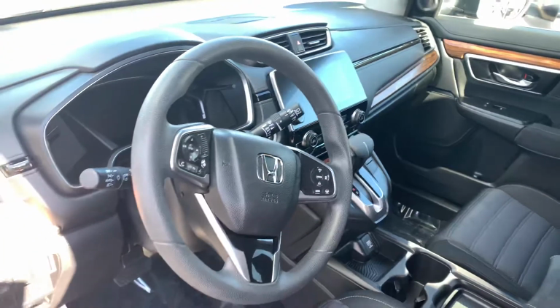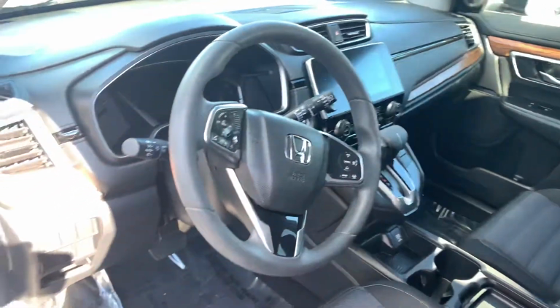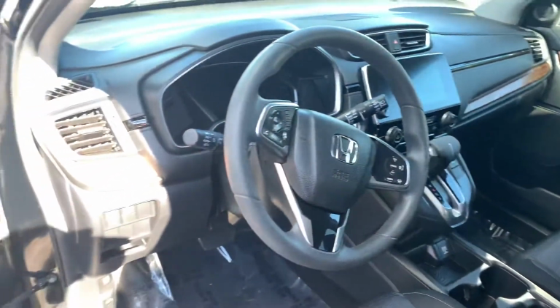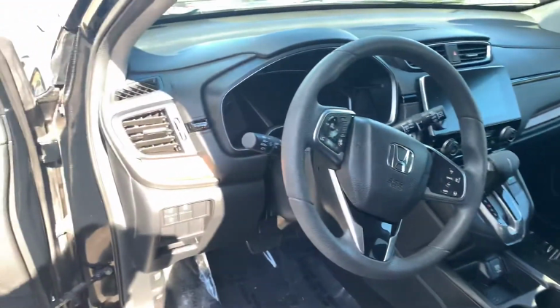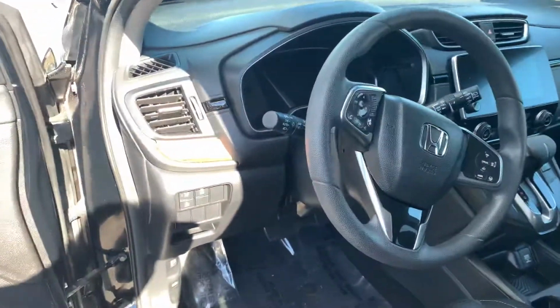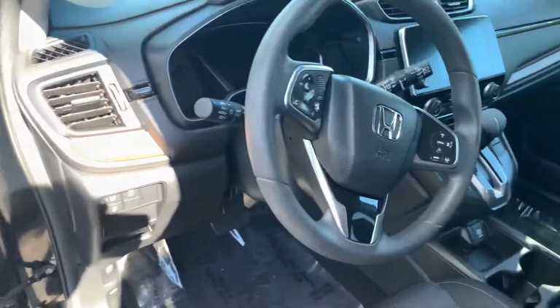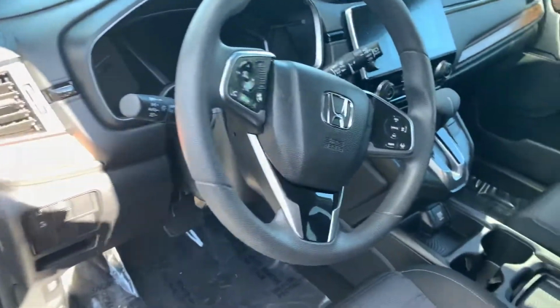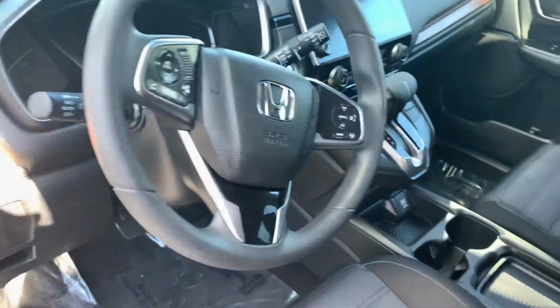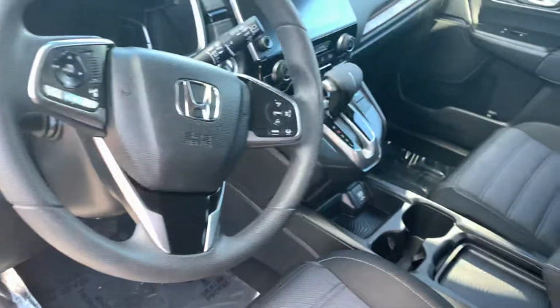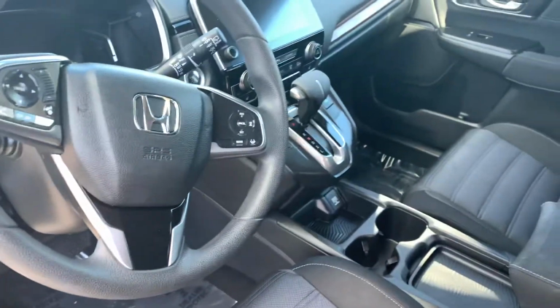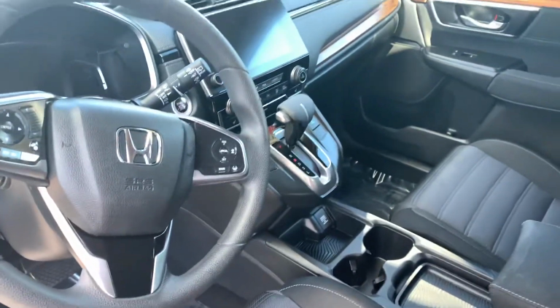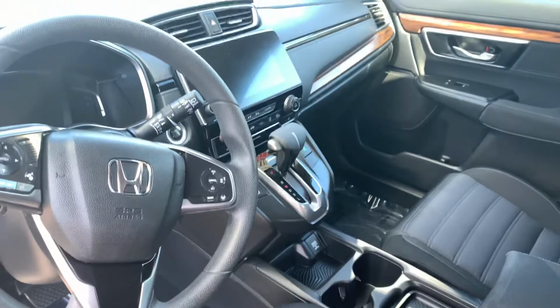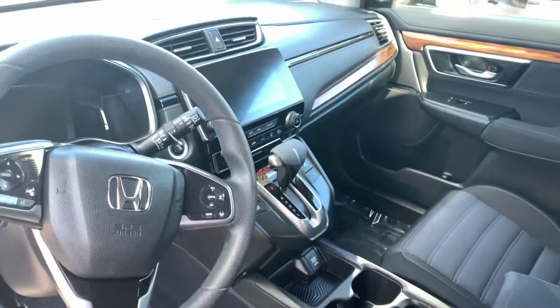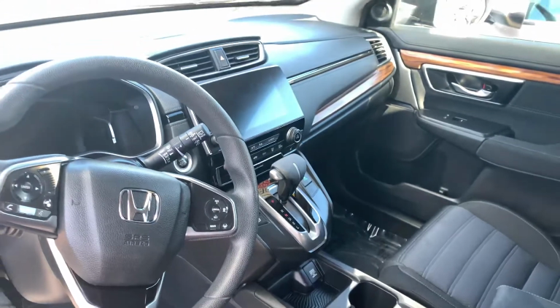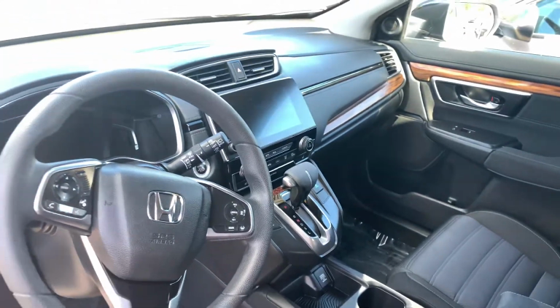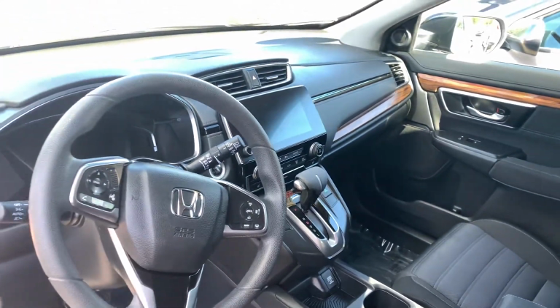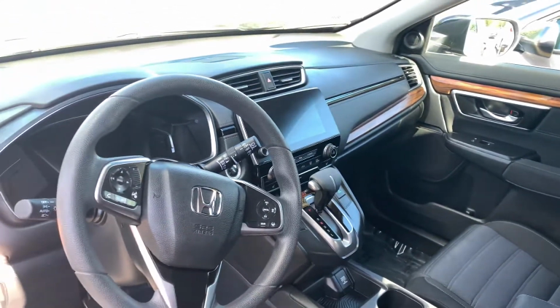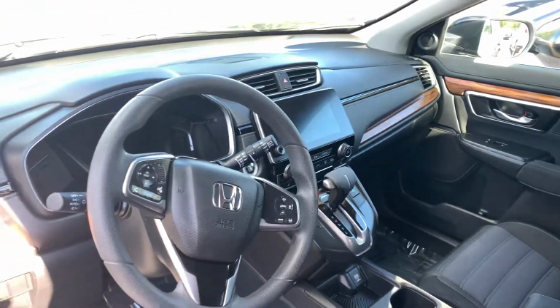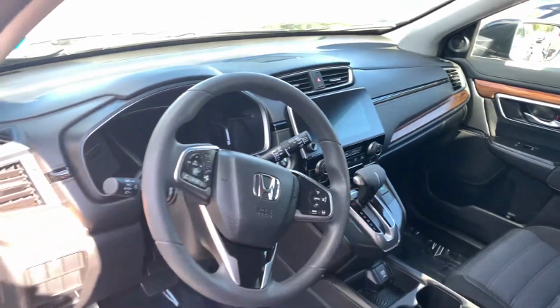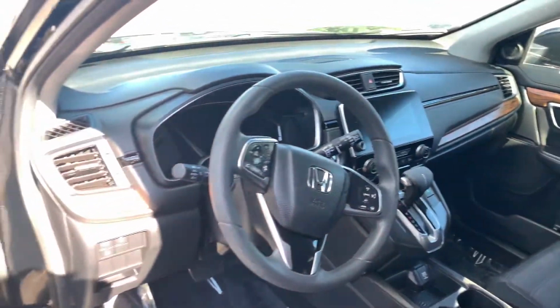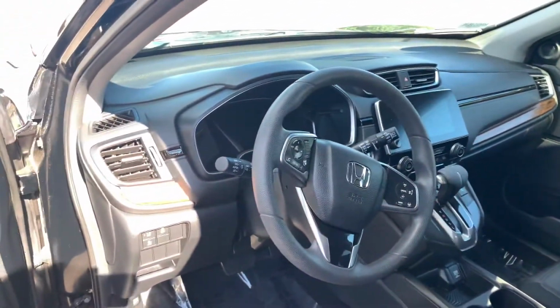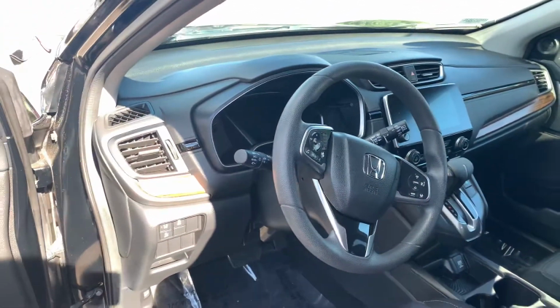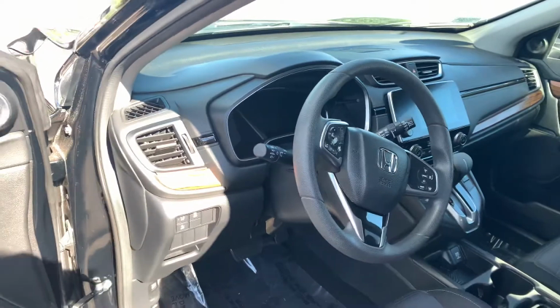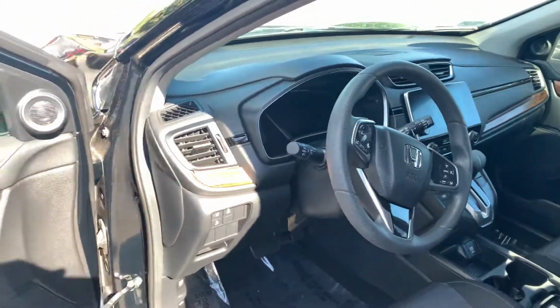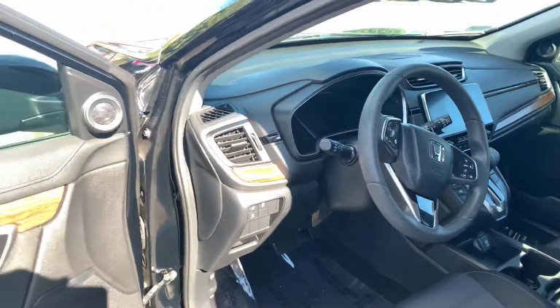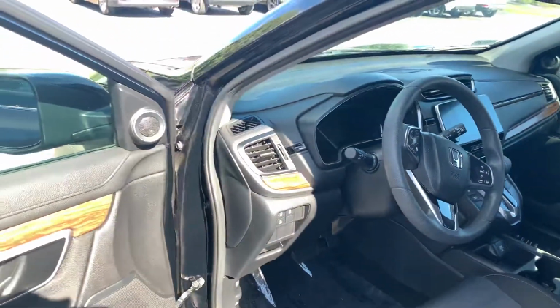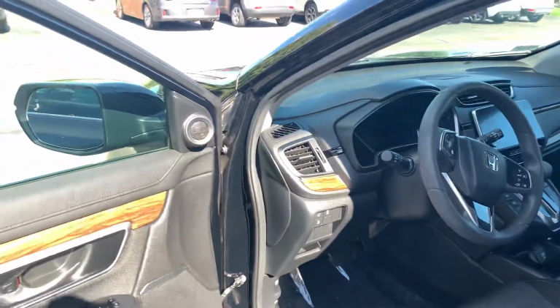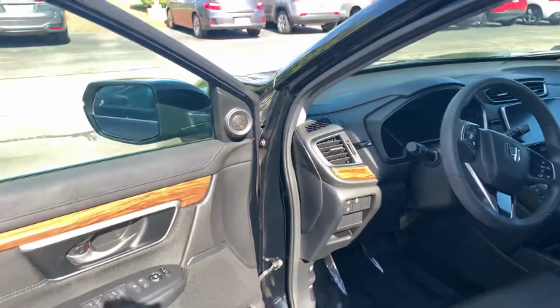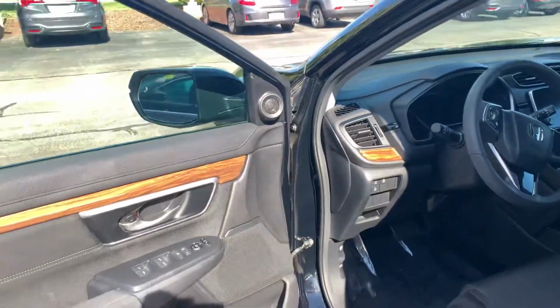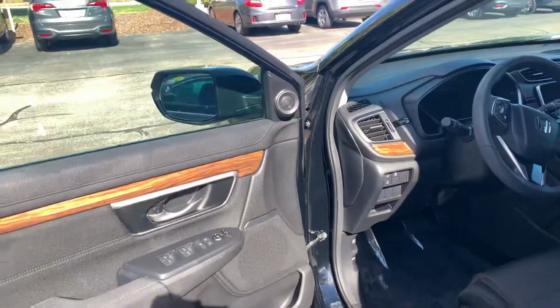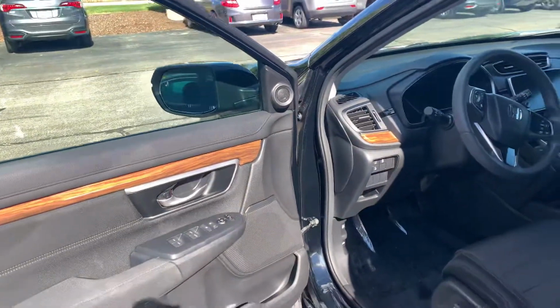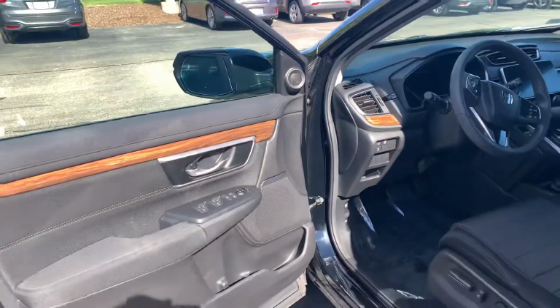You also get push-button start, smart entry, power moonroof, heated front seats, a power driver's seat. You're going to get the large eight-inch touchscreen controller featuring Apple CarPlay and Android Auto apps for more functionality with your smartphone, including navigation right on the vehicle screen.